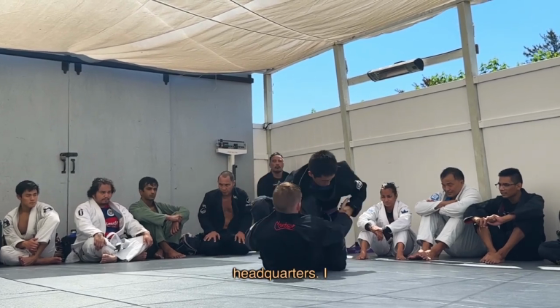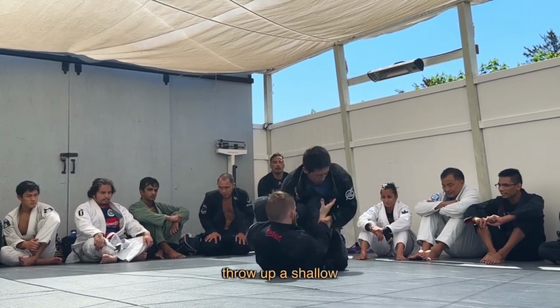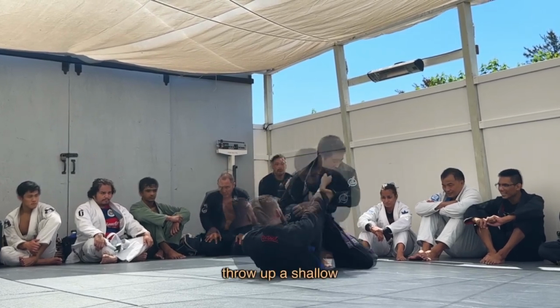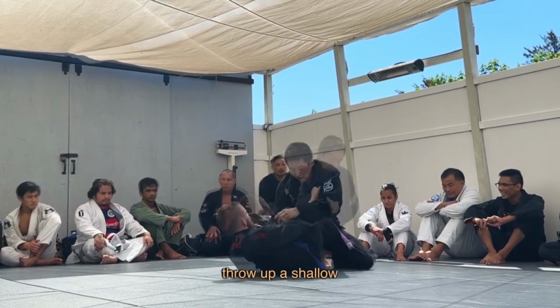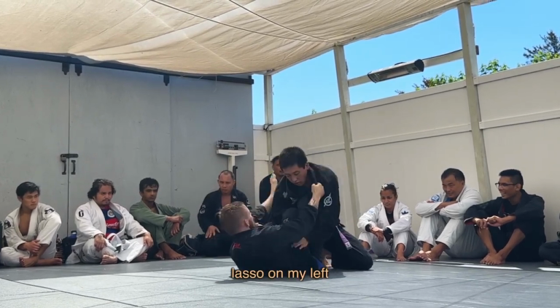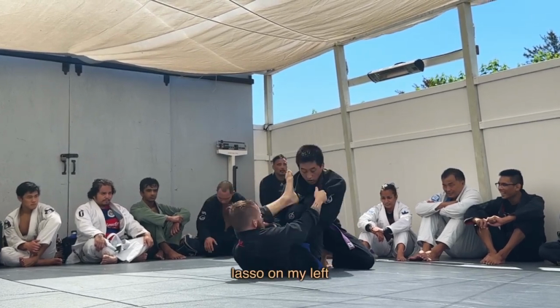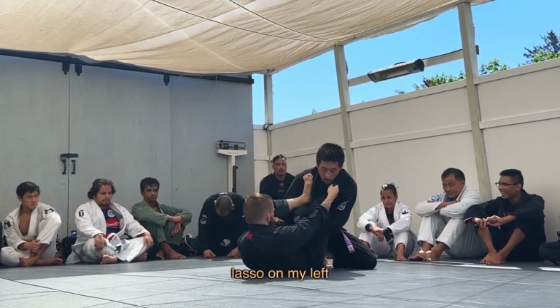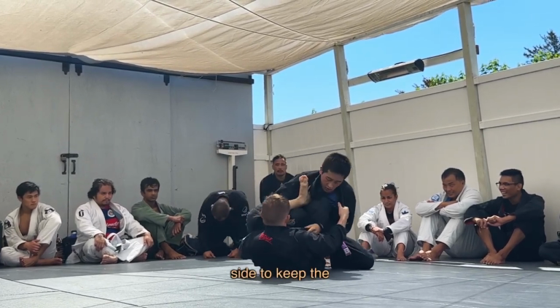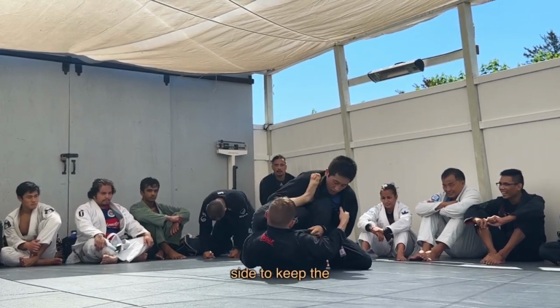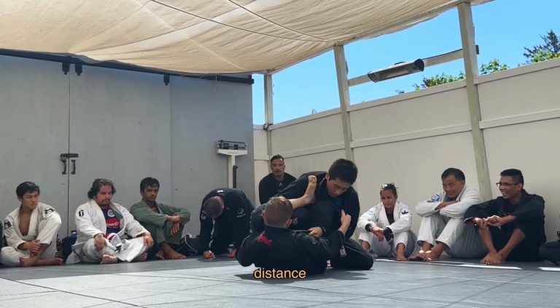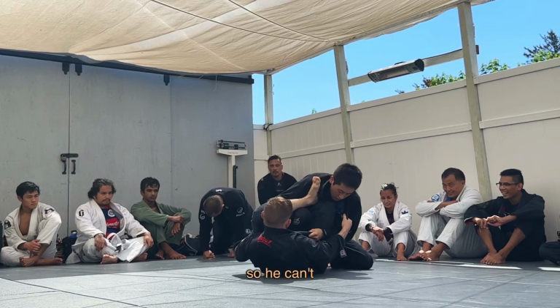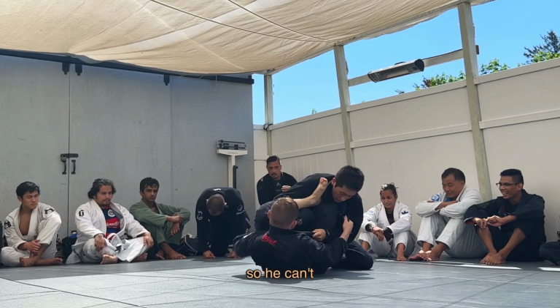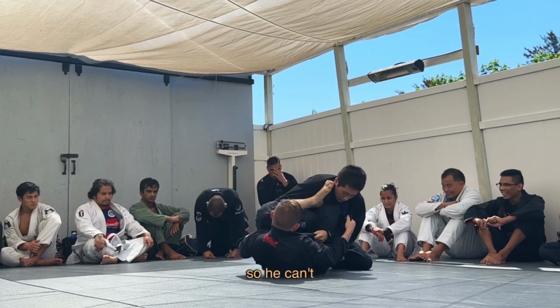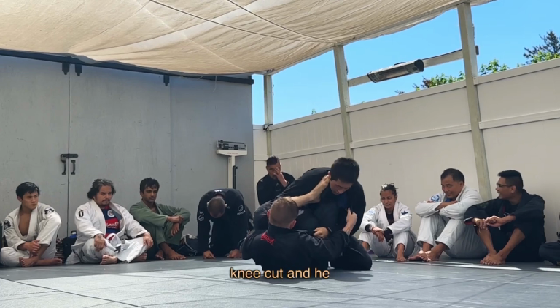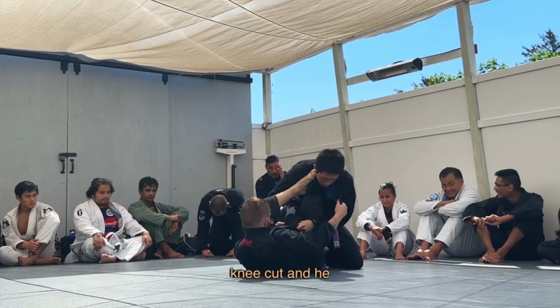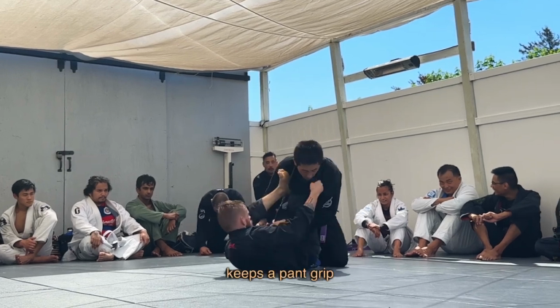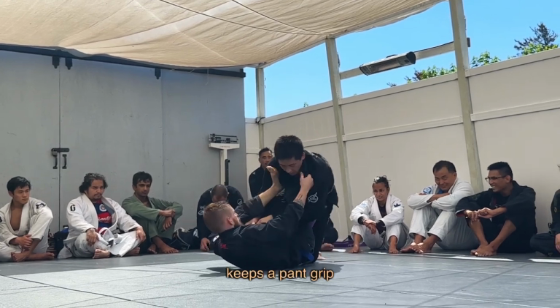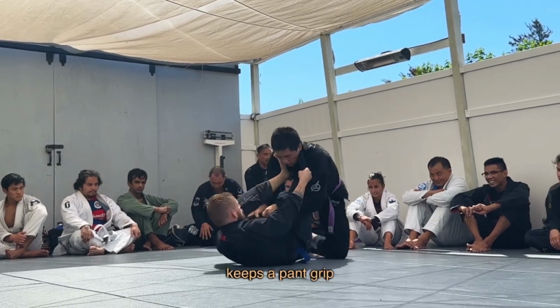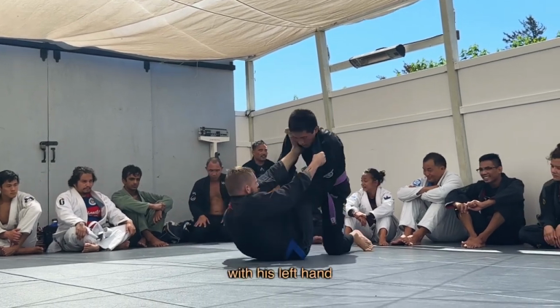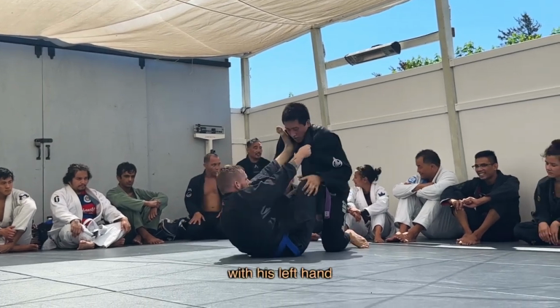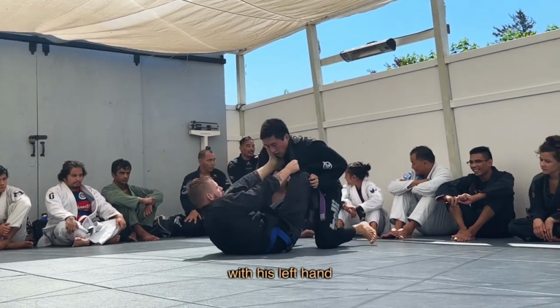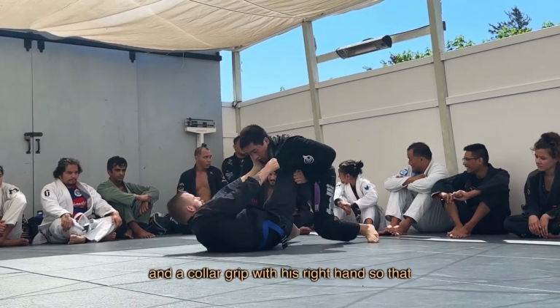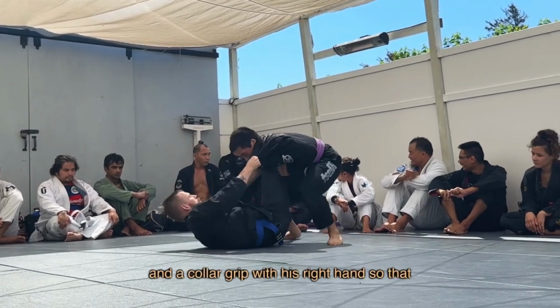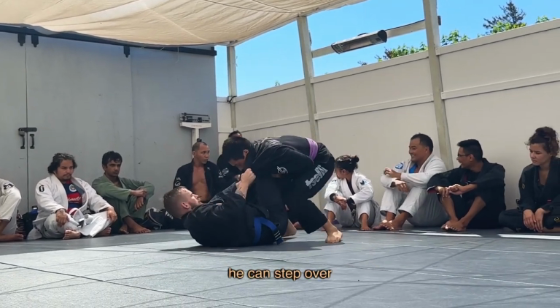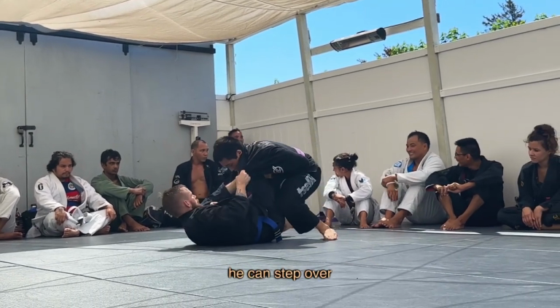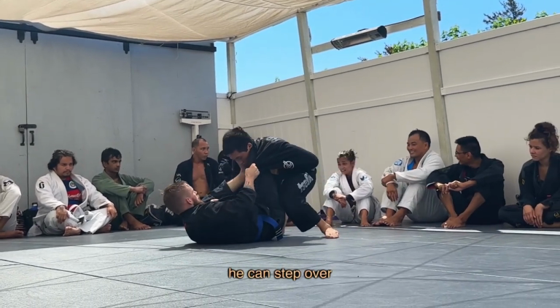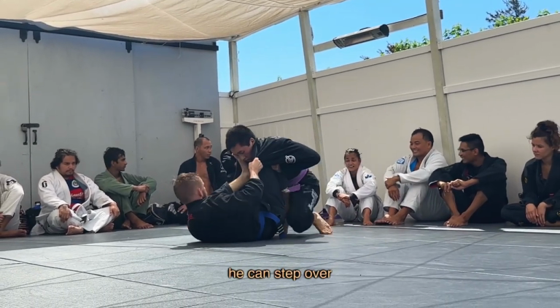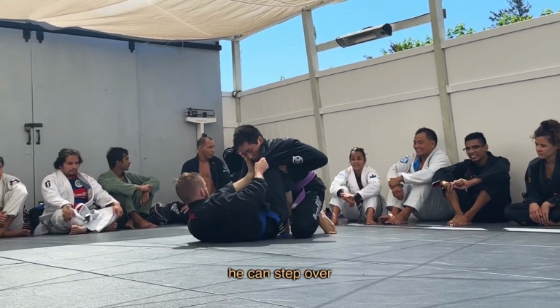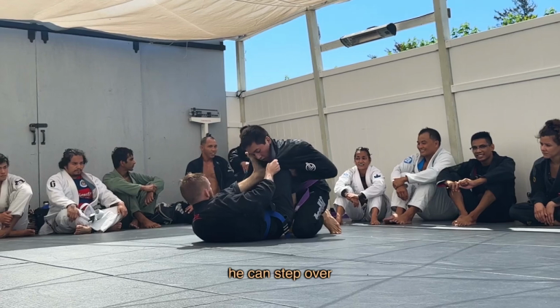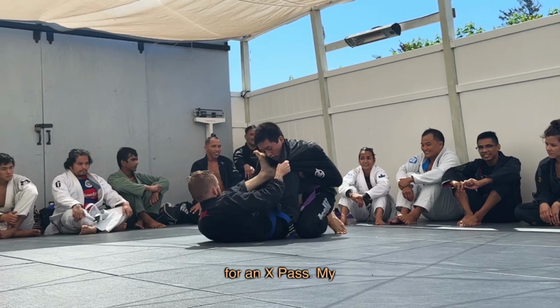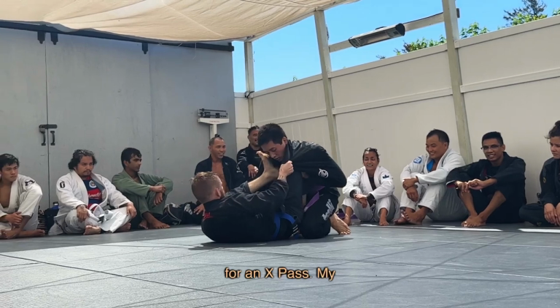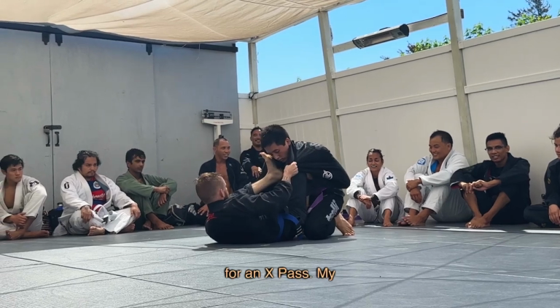I throw up a shallow lasso on my left side to keep the distance so he can't knee cut. He keeps a pant grip with his left hand and a collar grip with his right hand so that he can step over for an X-pass.